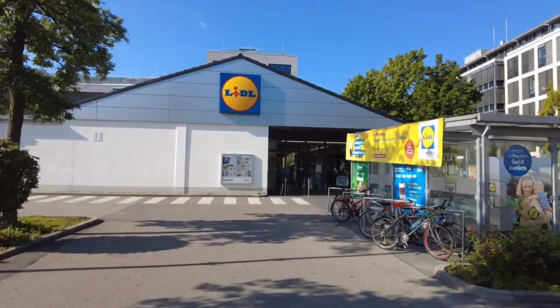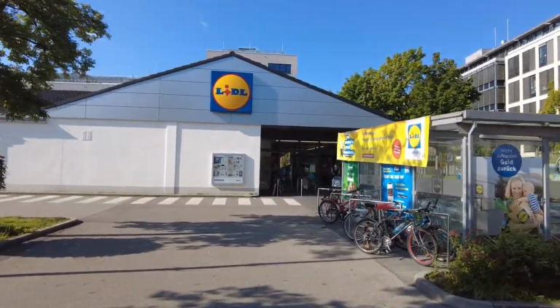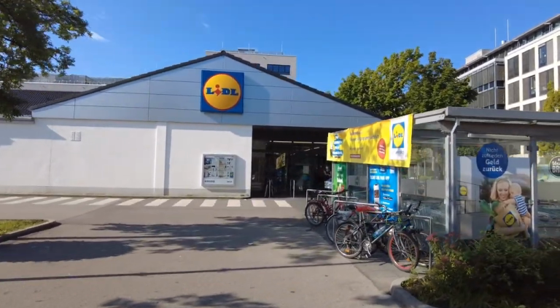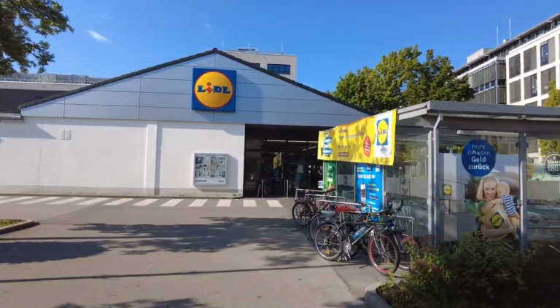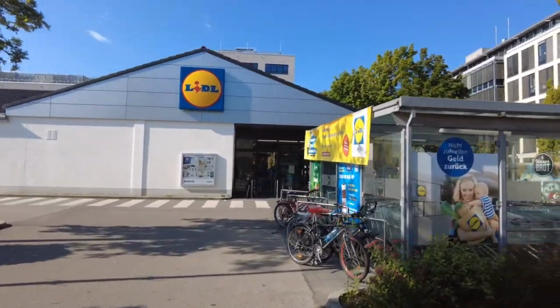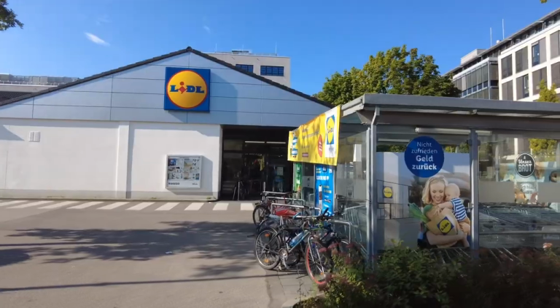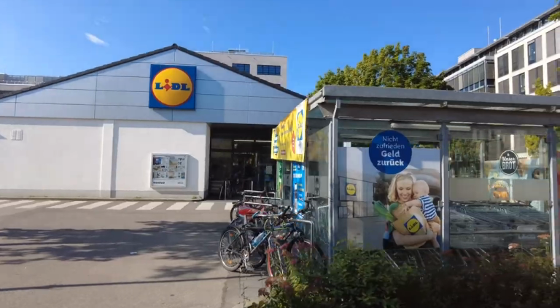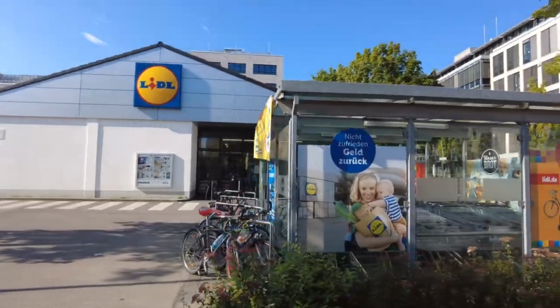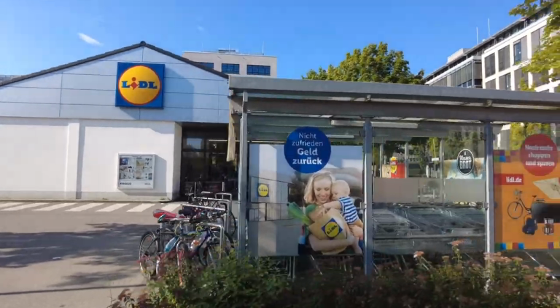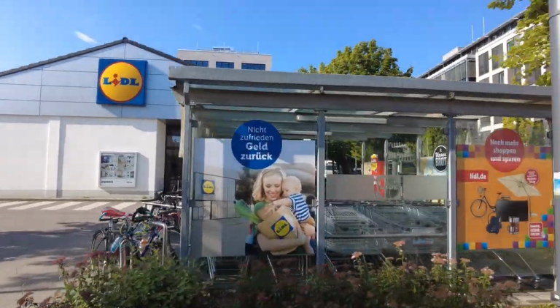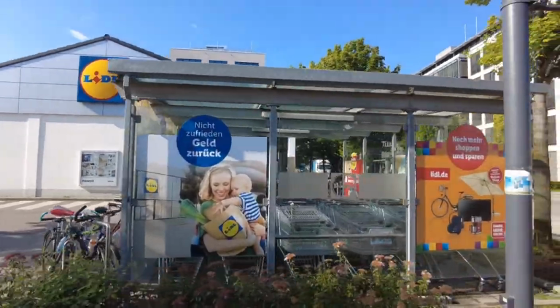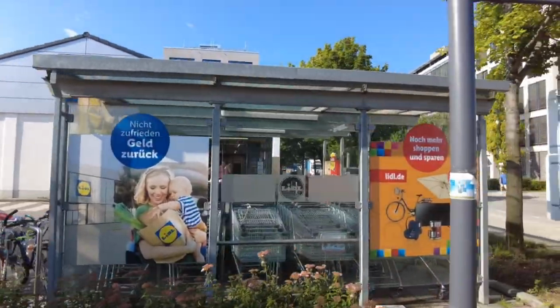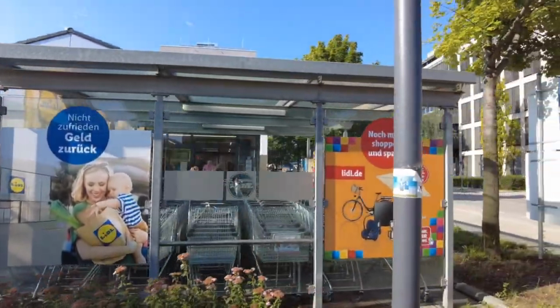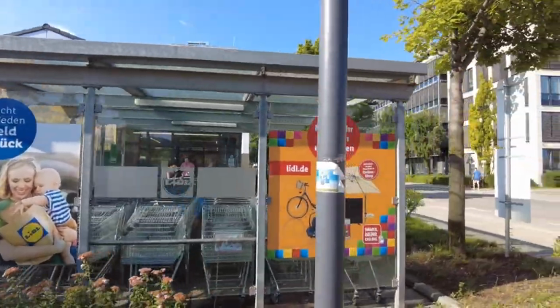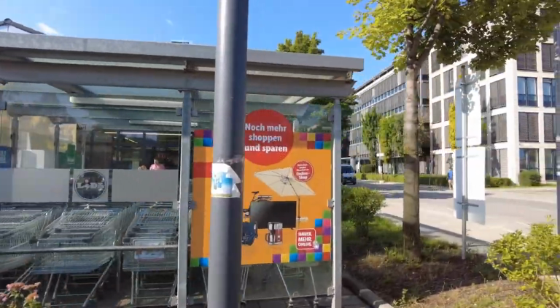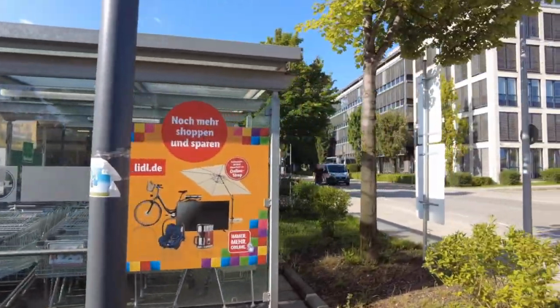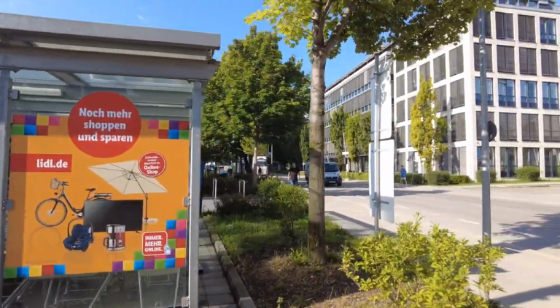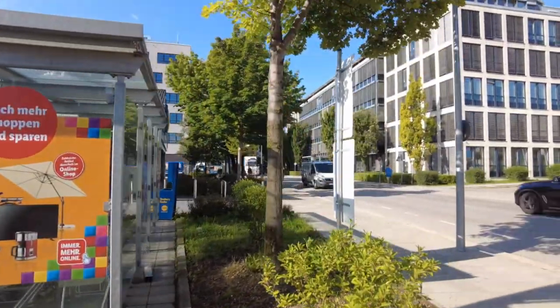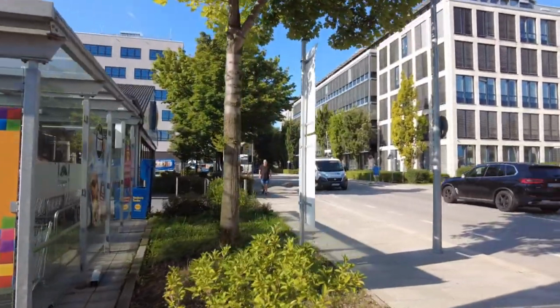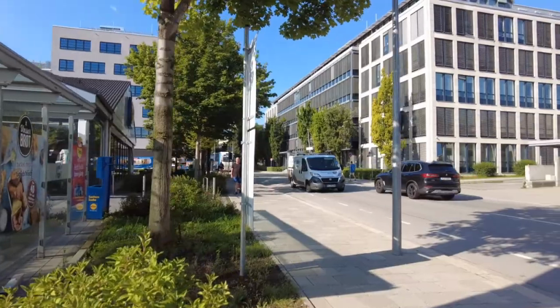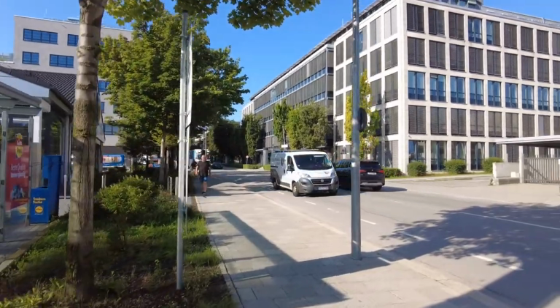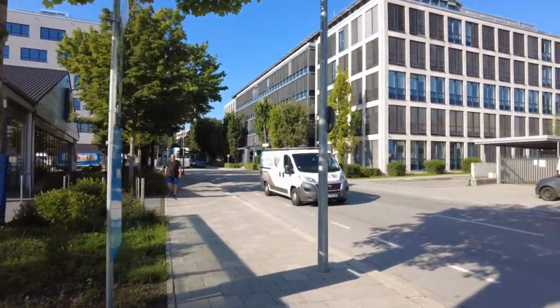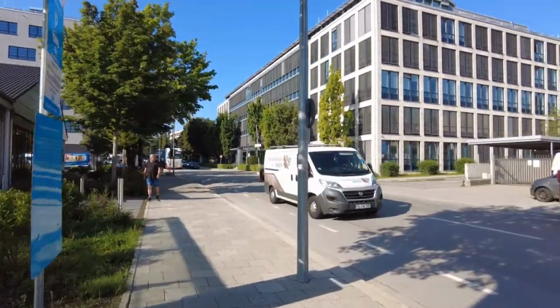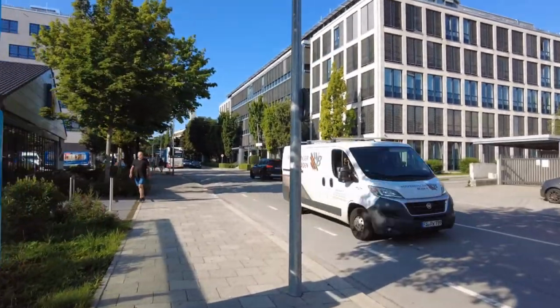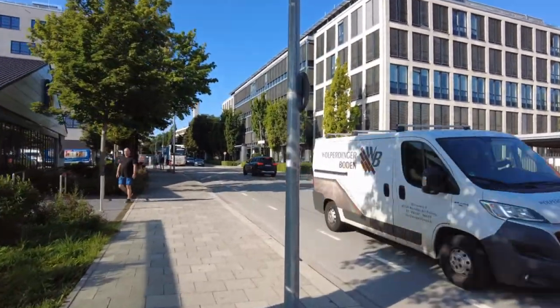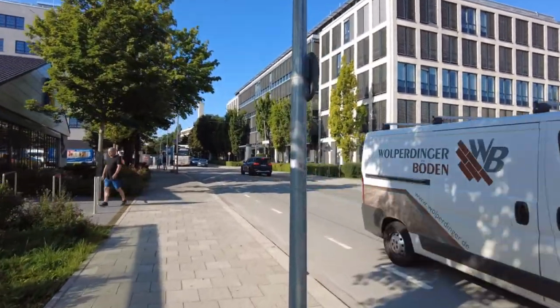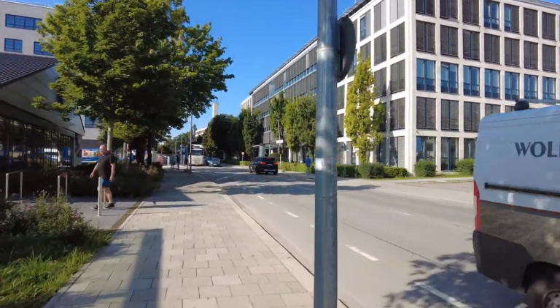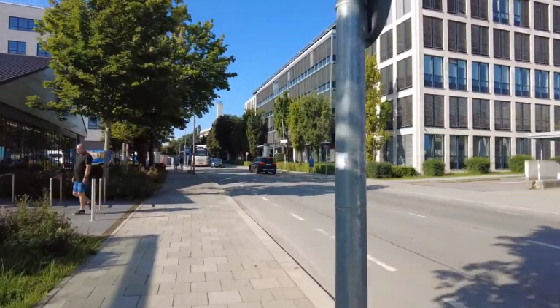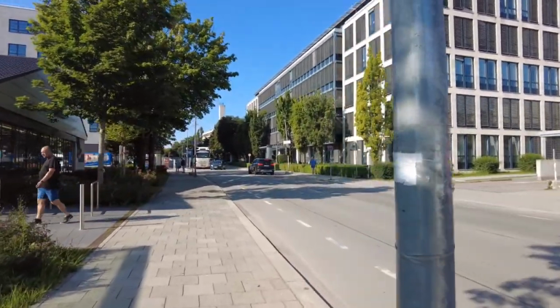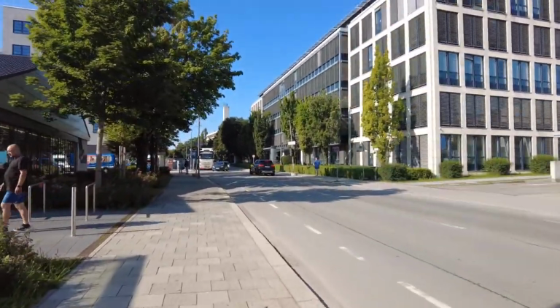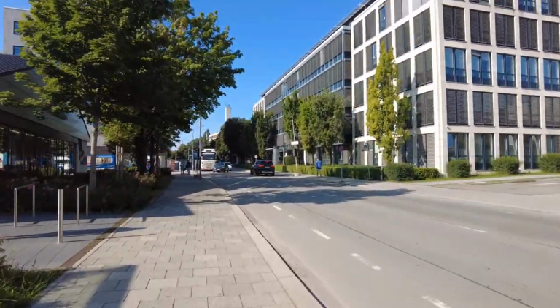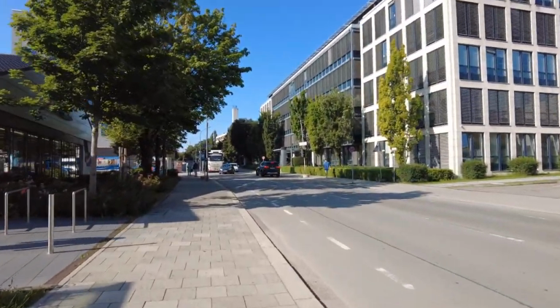This will be the starting point. And after we will walk down Neumarkter Straße because there are several other beautiful spots we can have a look at.